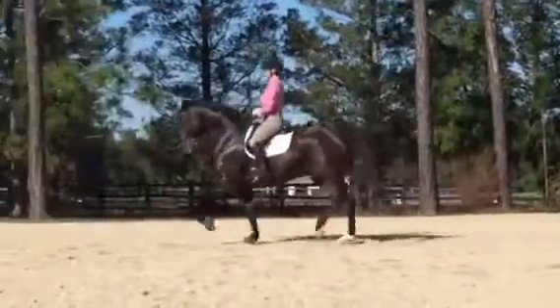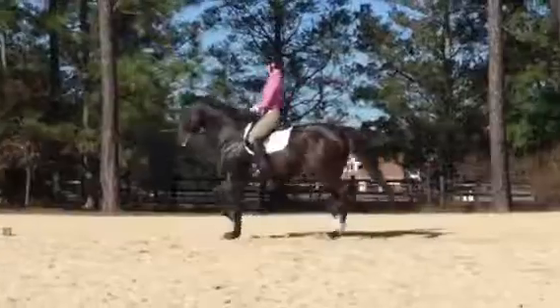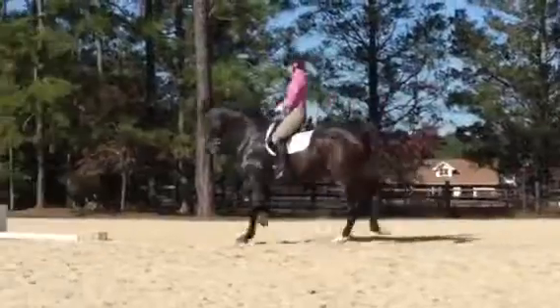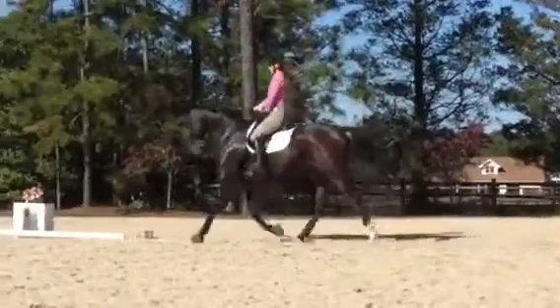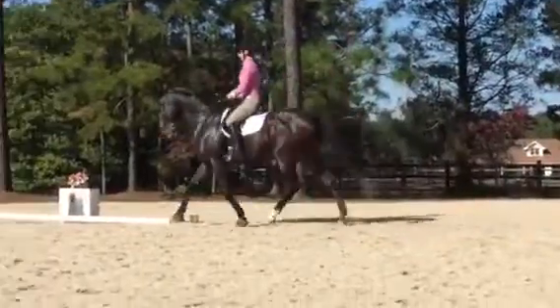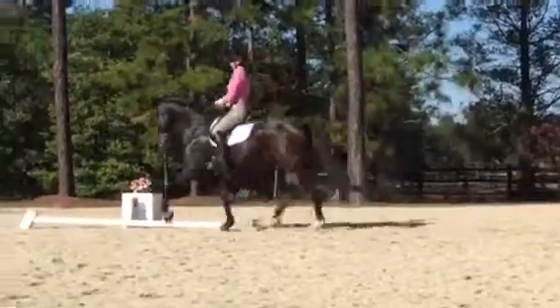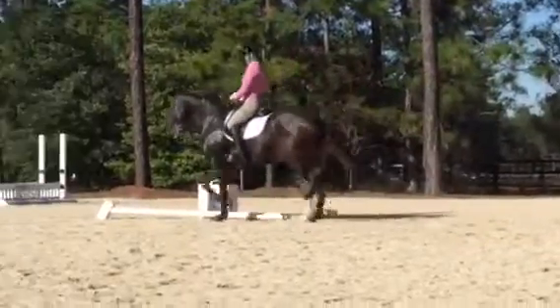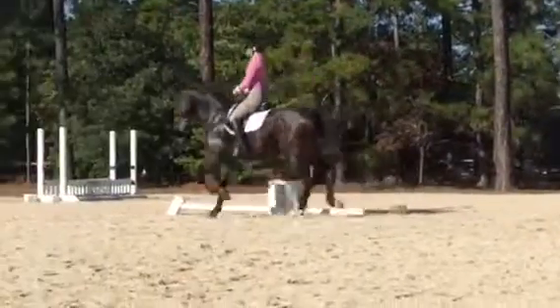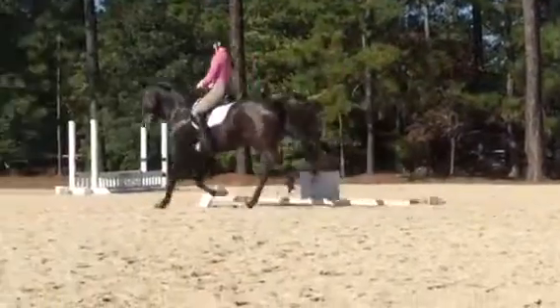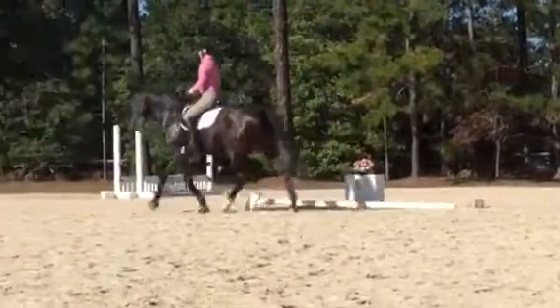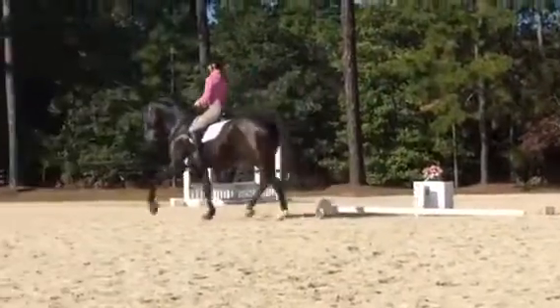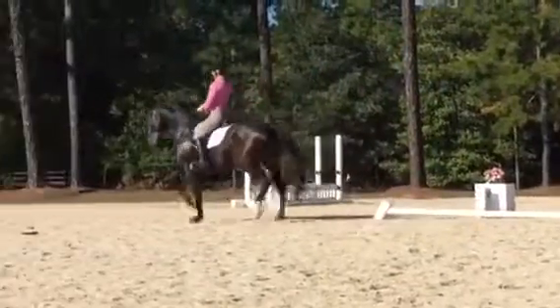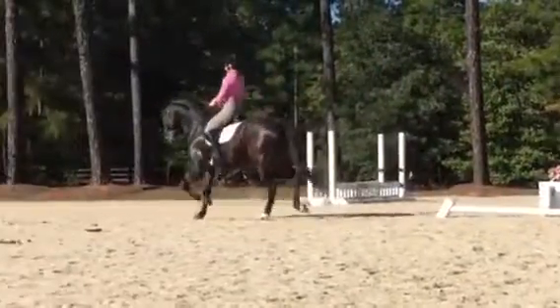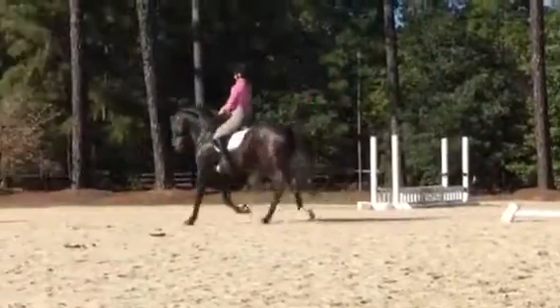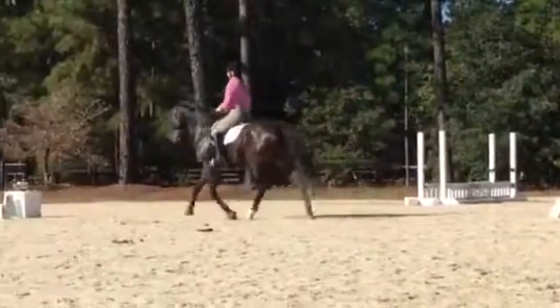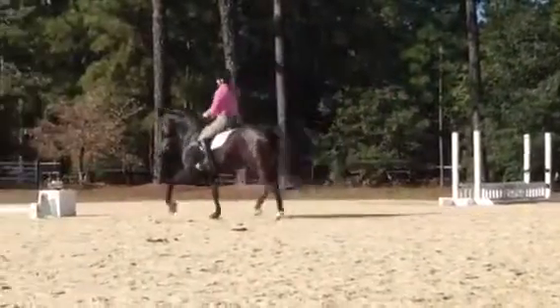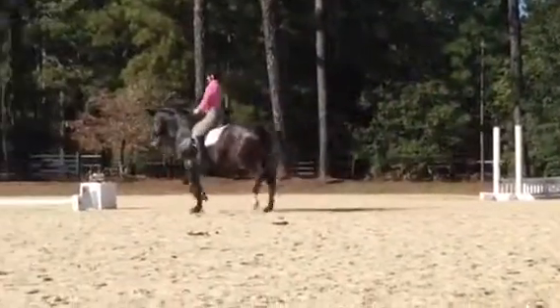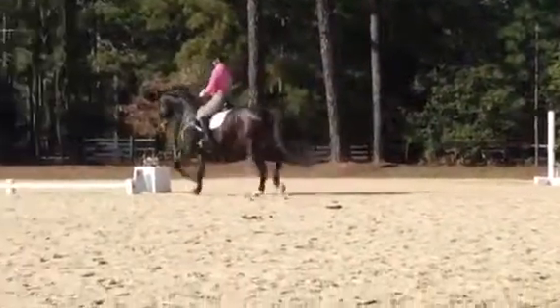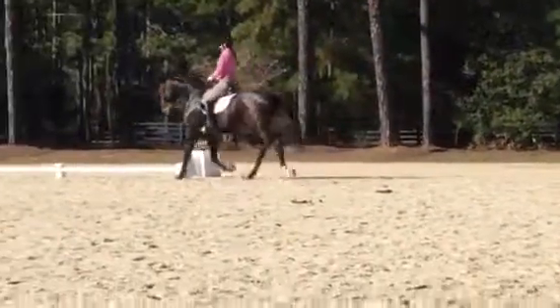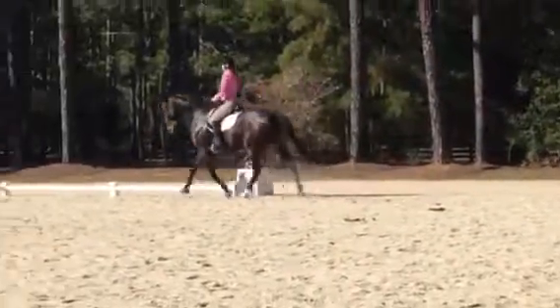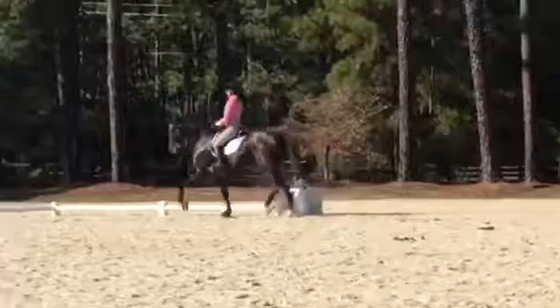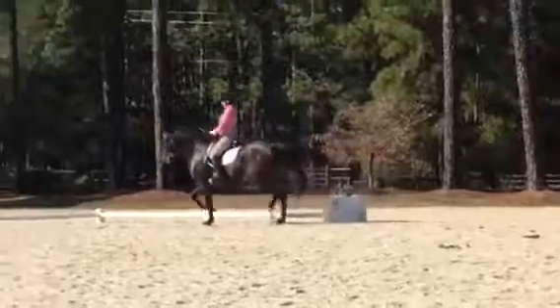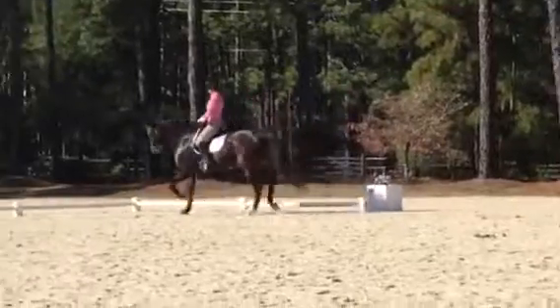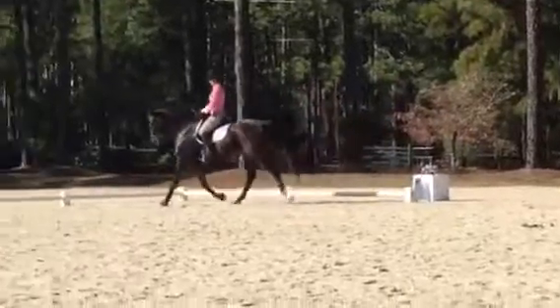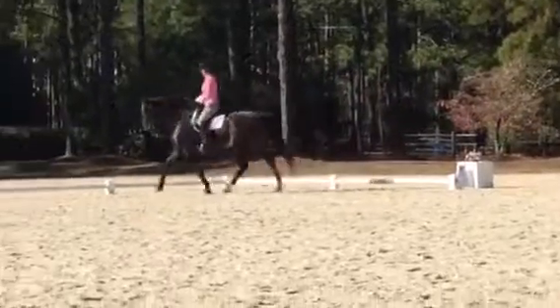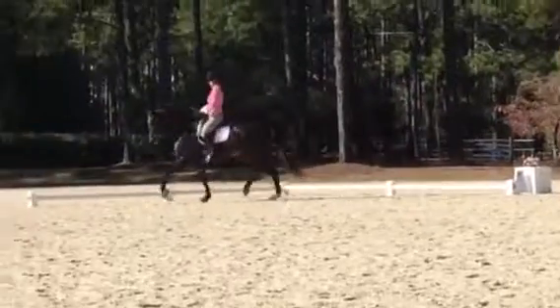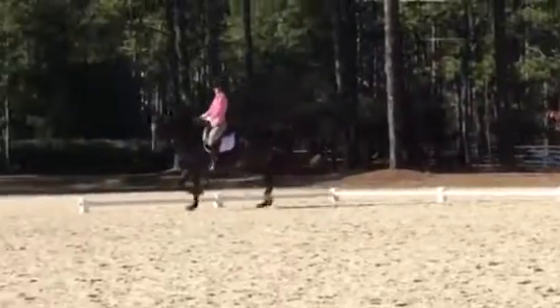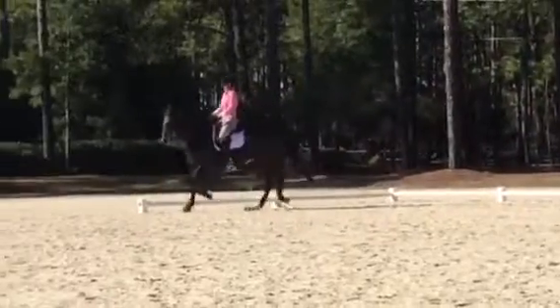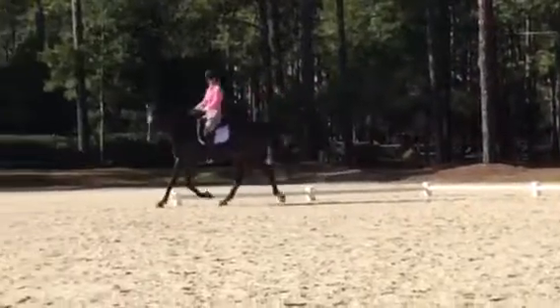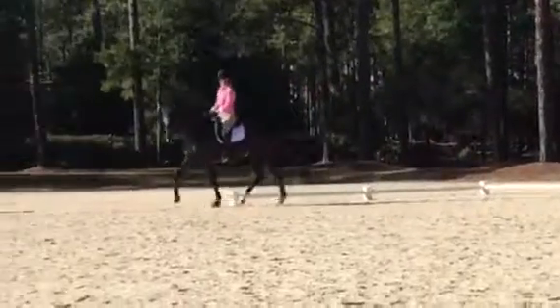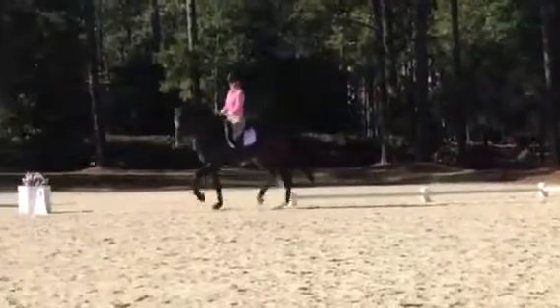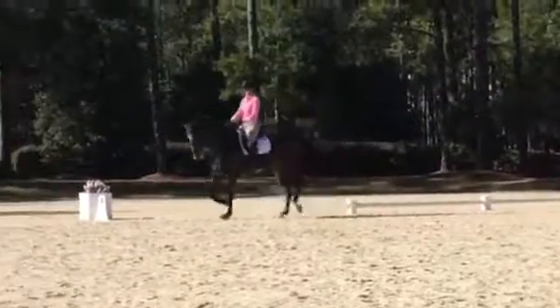Good. Right there. Good. Awesome. That's so straight, huh? Good. Then he can really go quarters to shoulders.